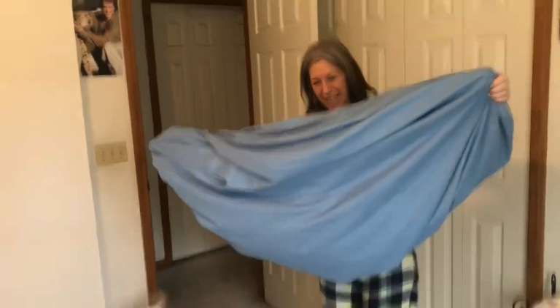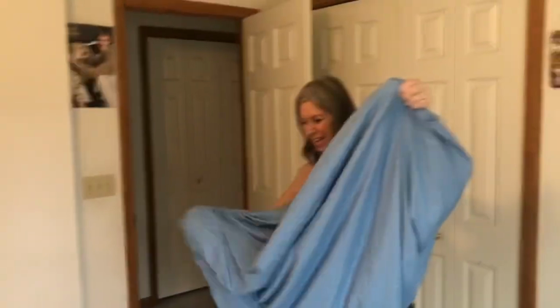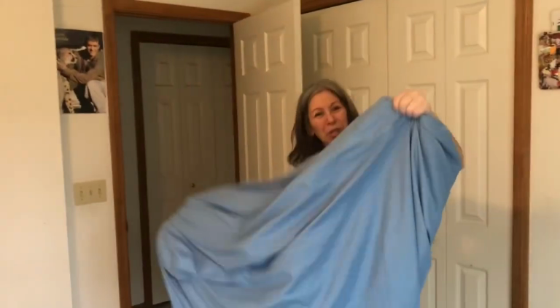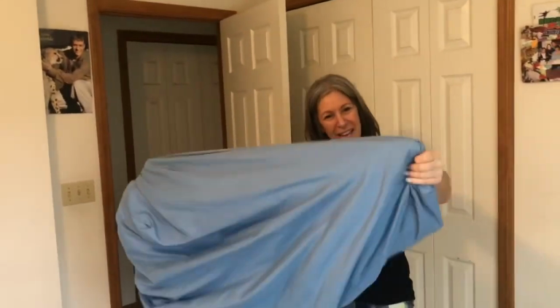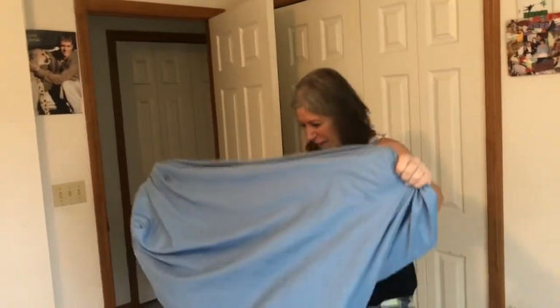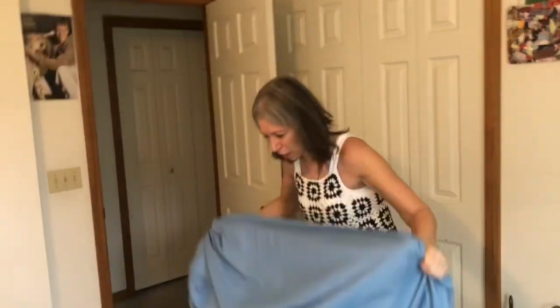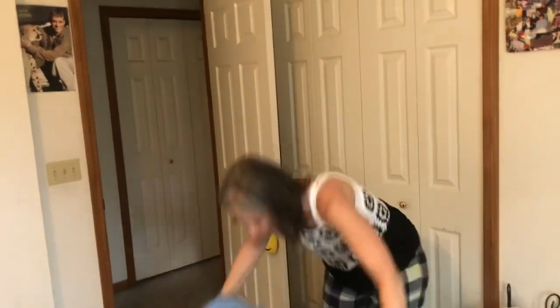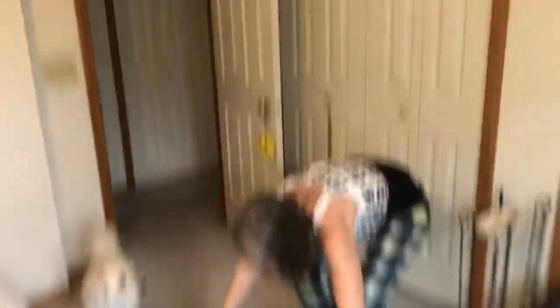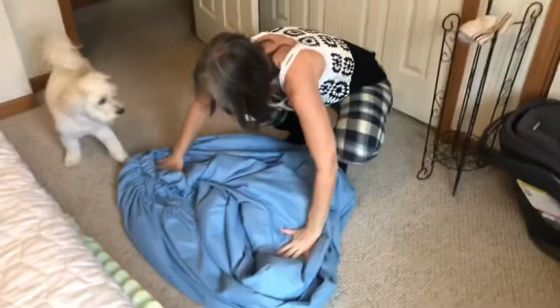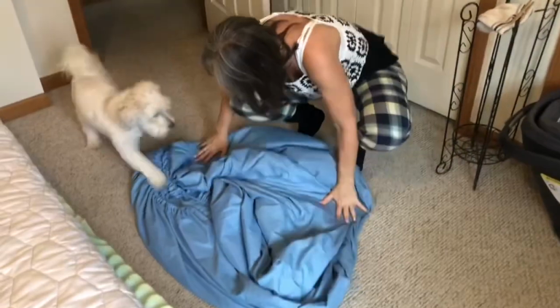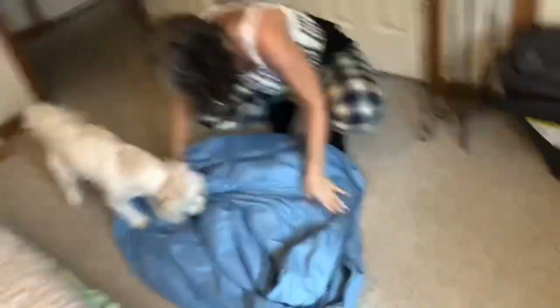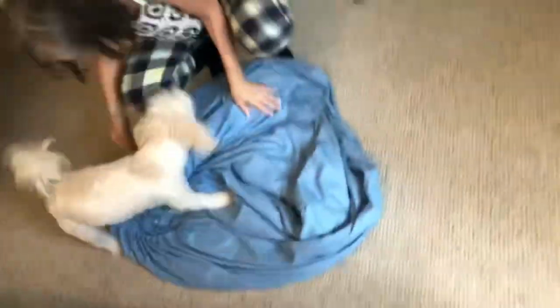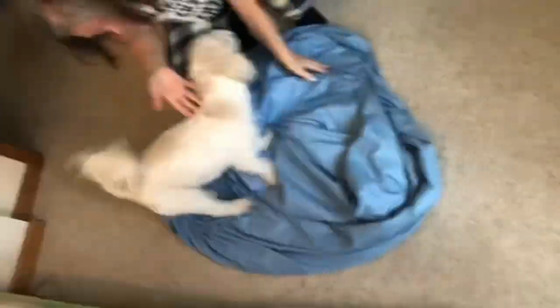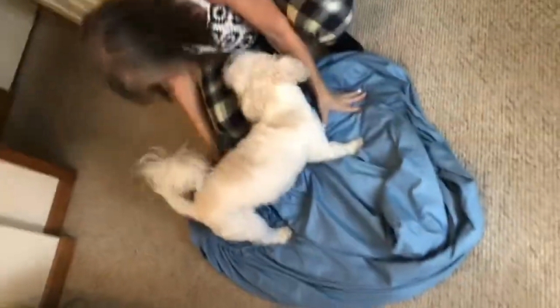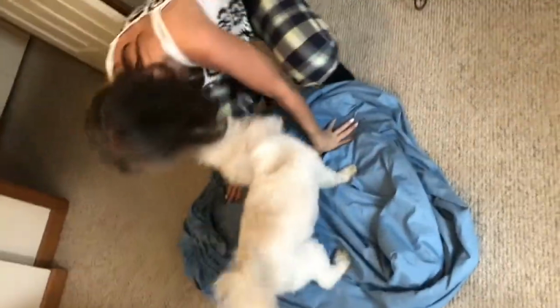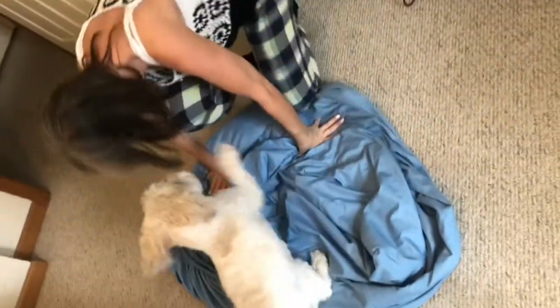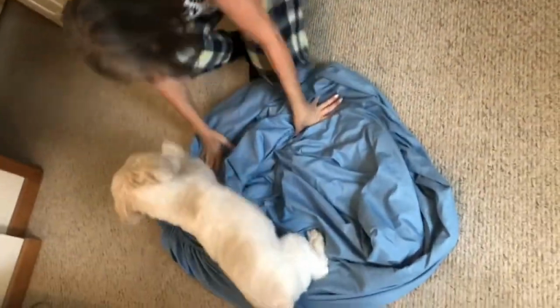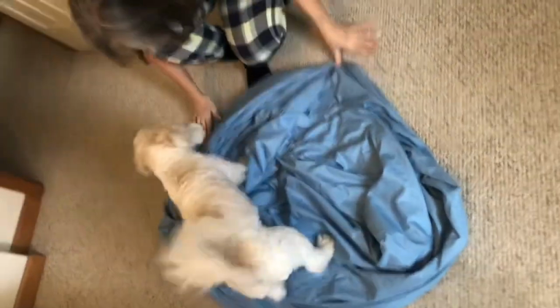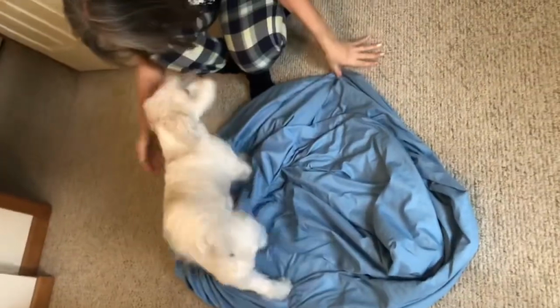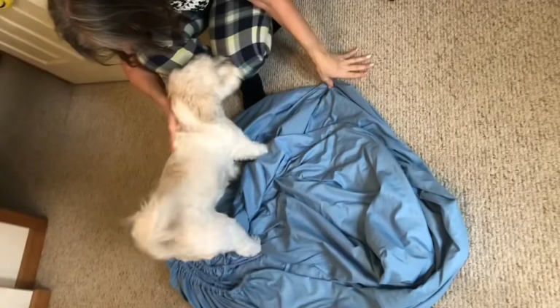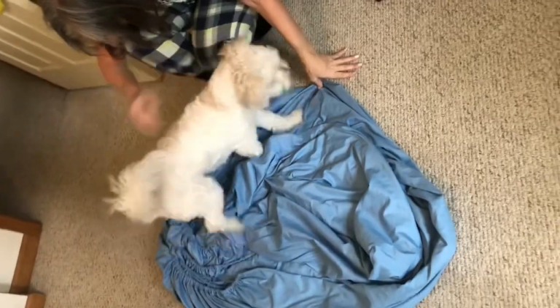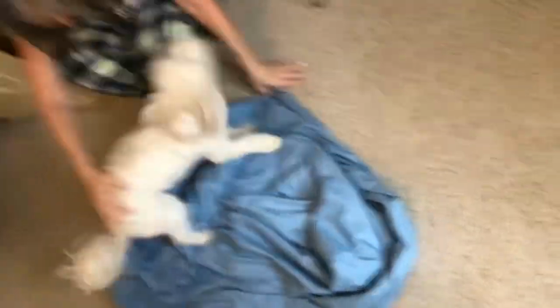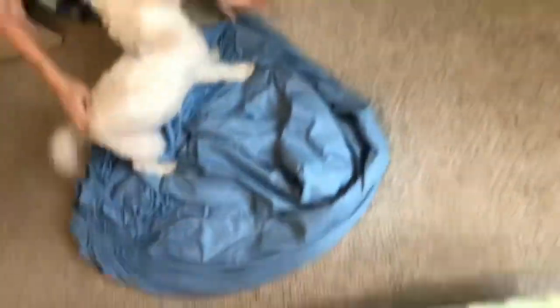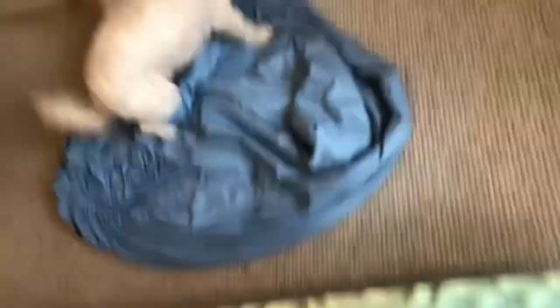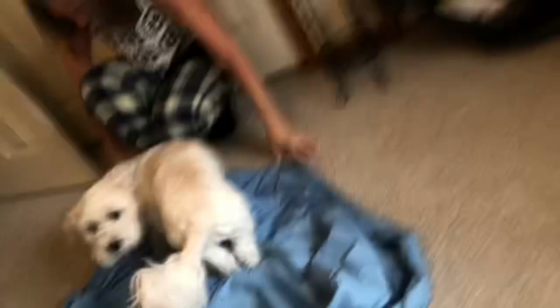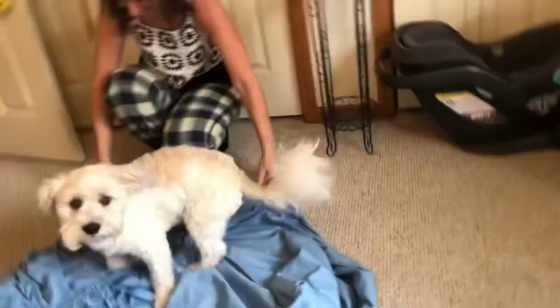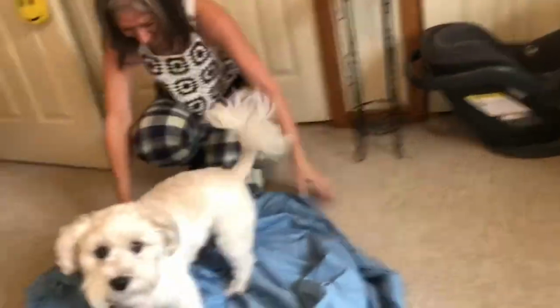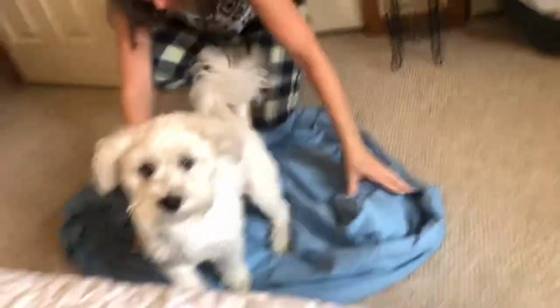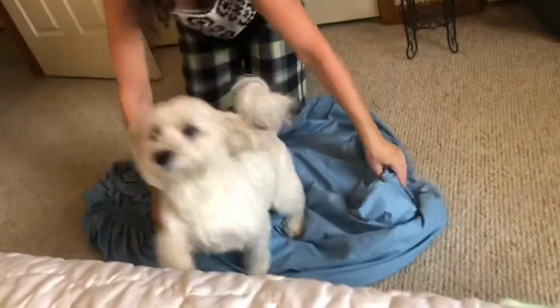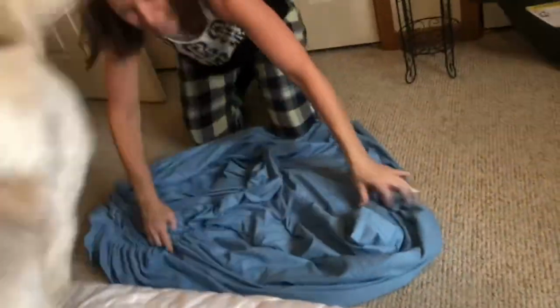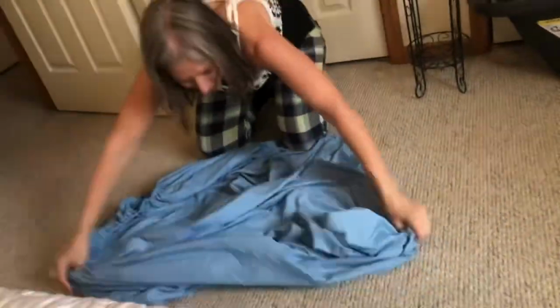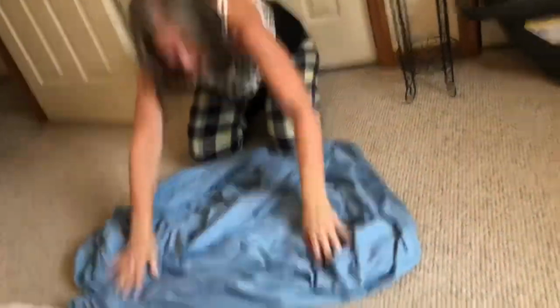Come here Buster, come here, come on. And then you straighten the edge like this.